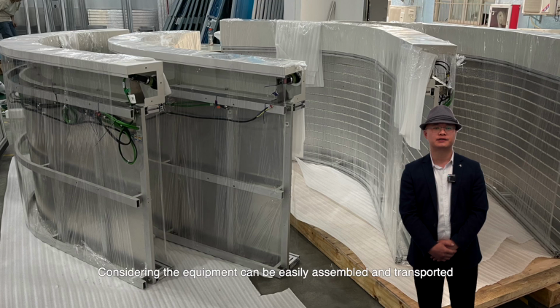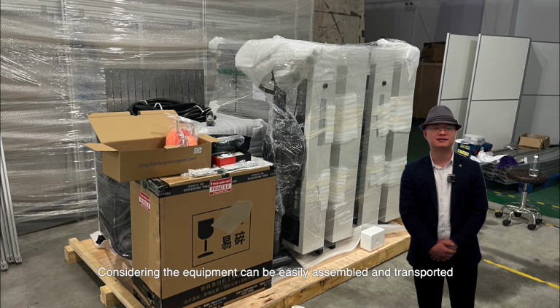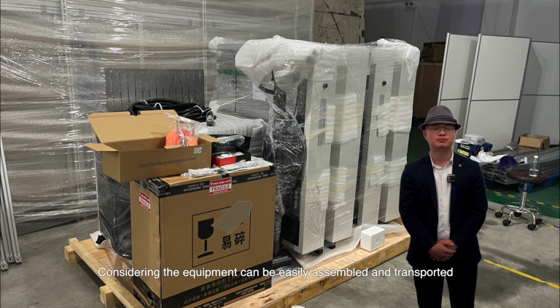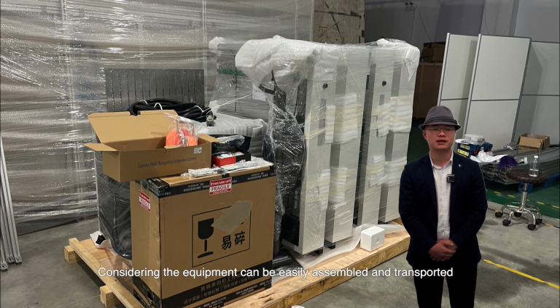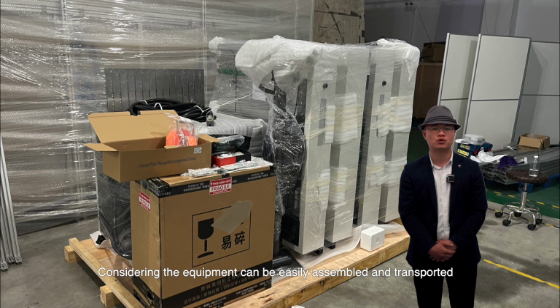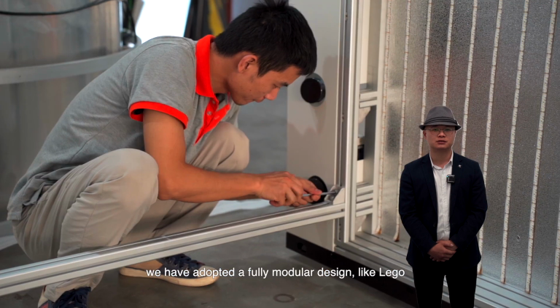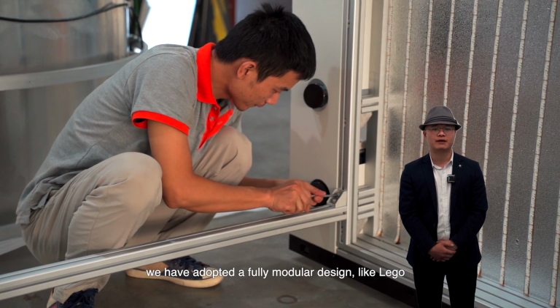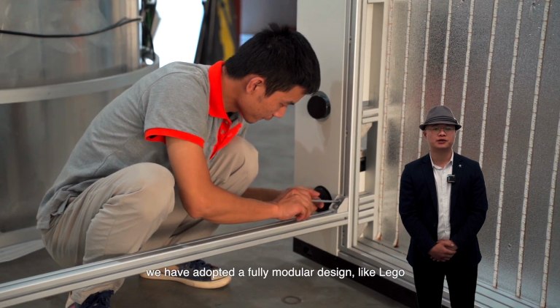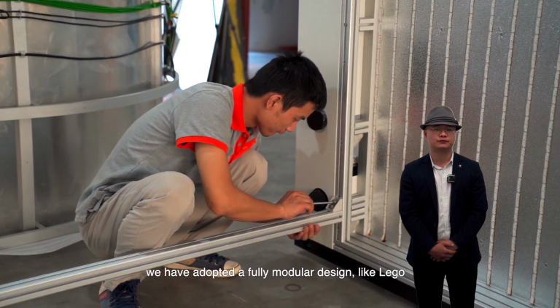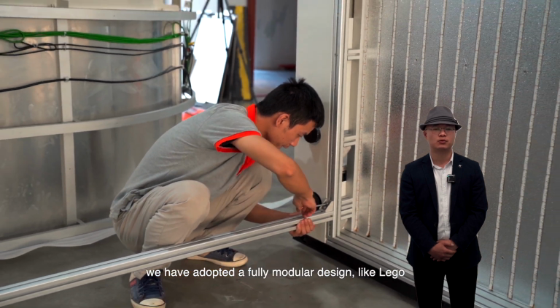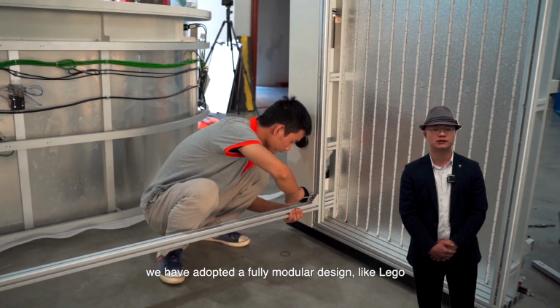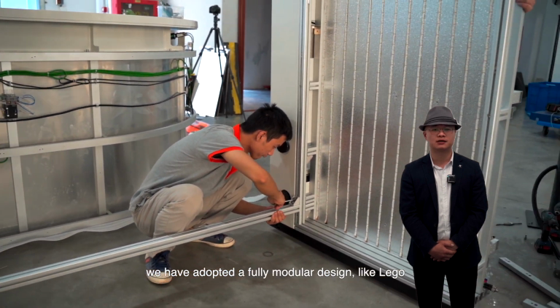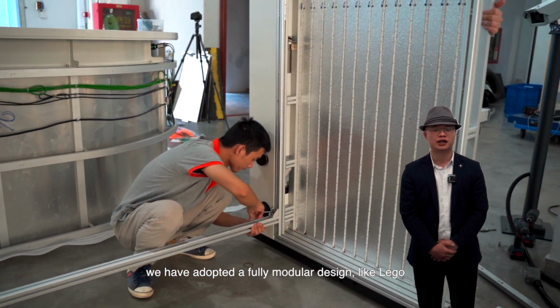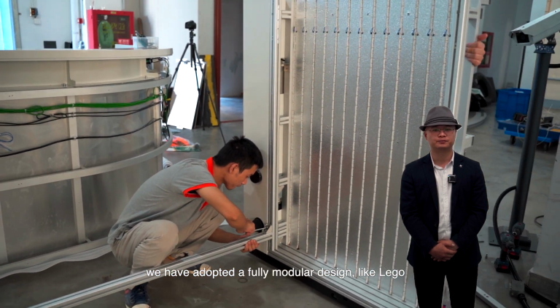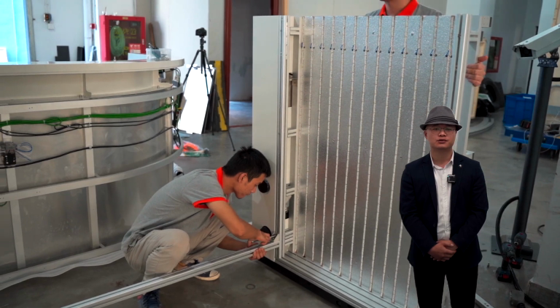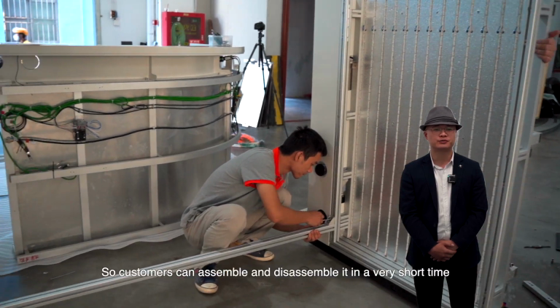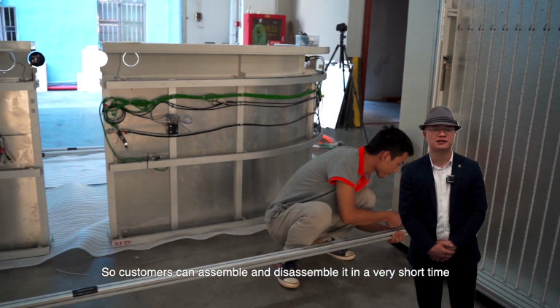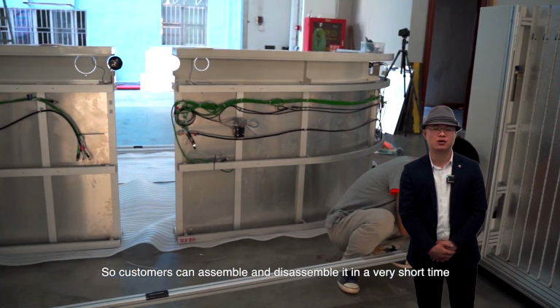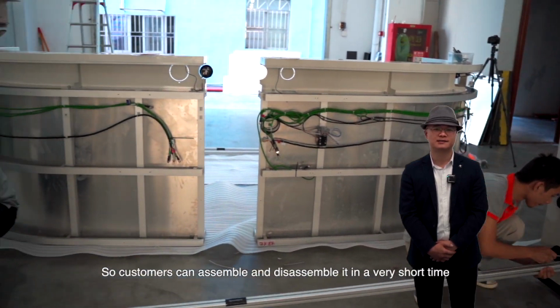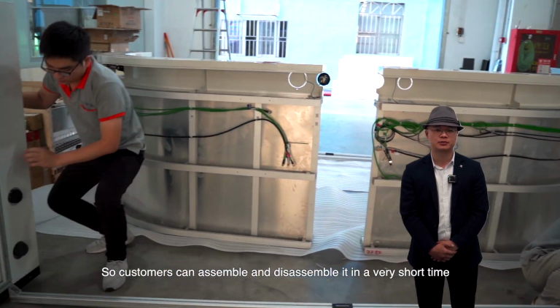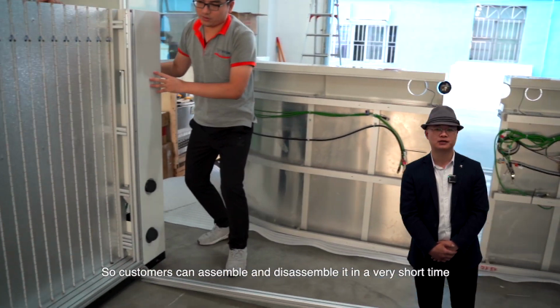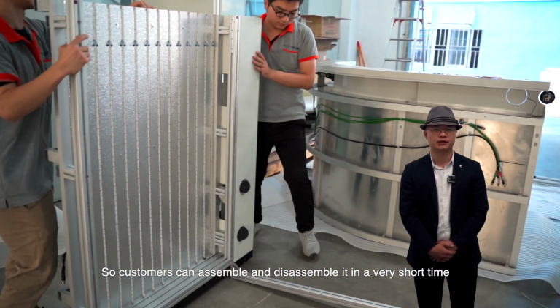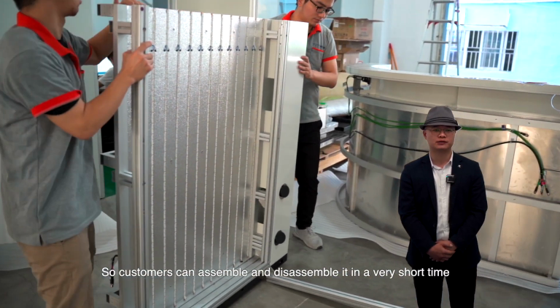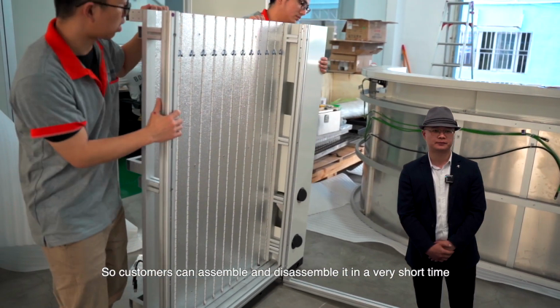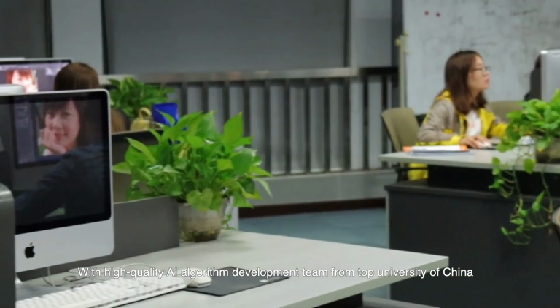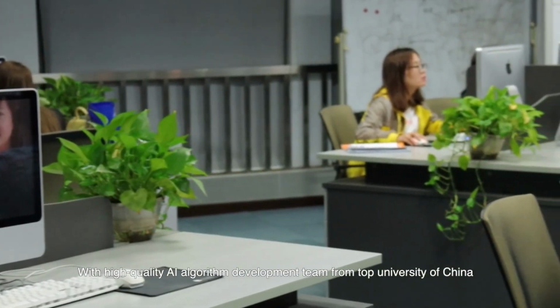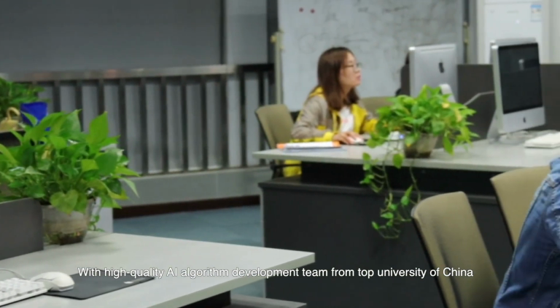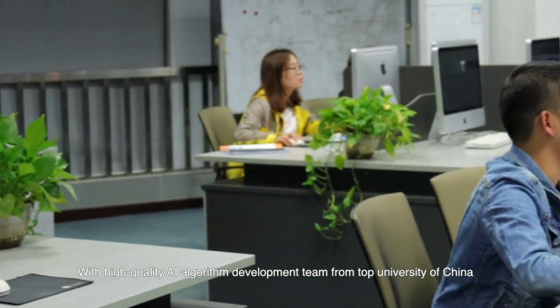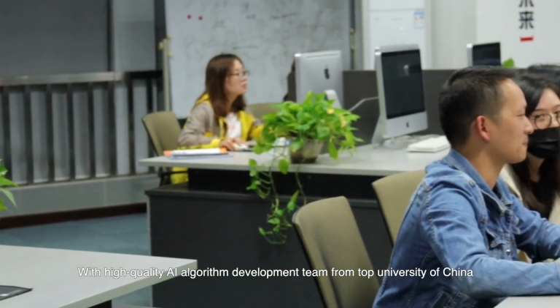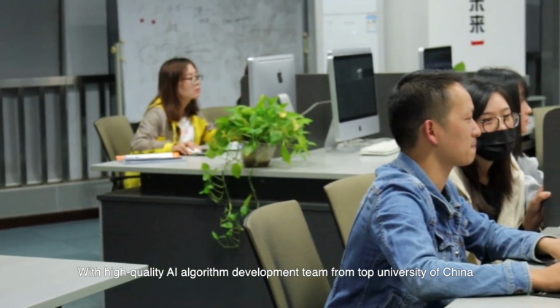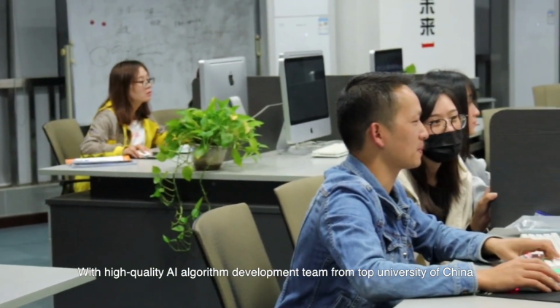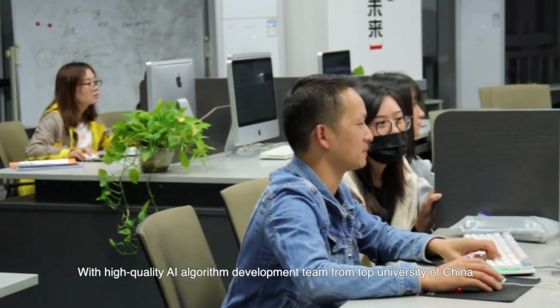Considering the equipment can be easily assembled and transported, we have adopted a fully modular design — like Lego — so customers can assemble and disassemble it in a very short time.